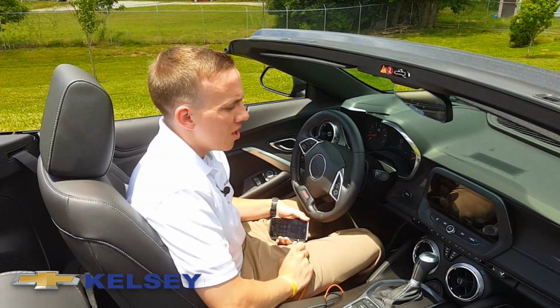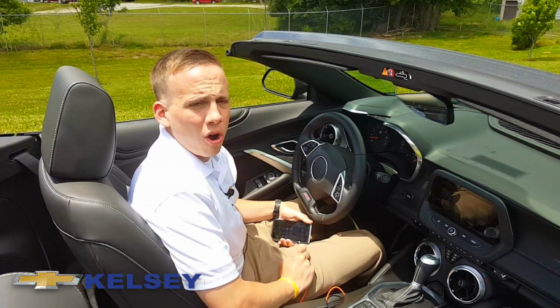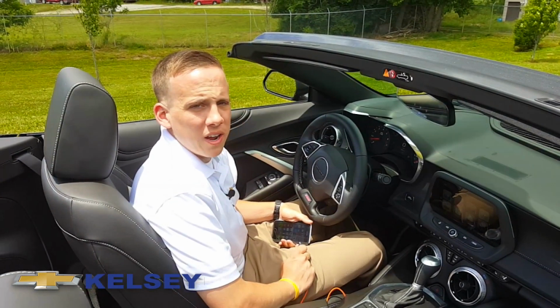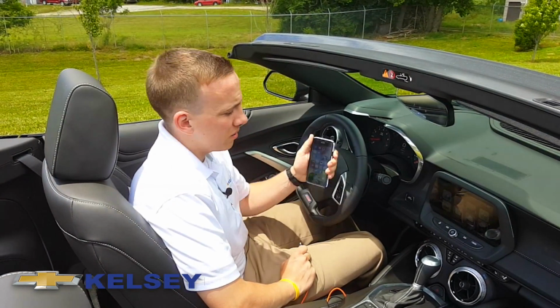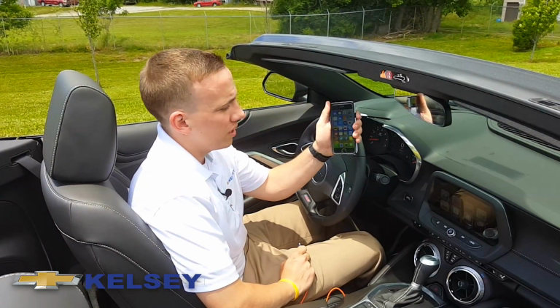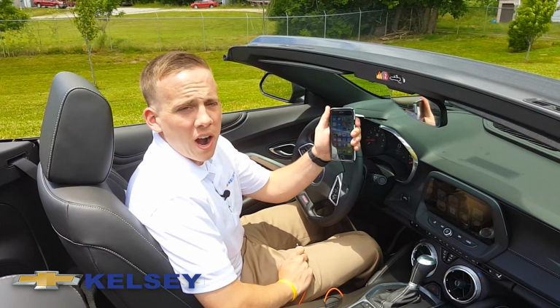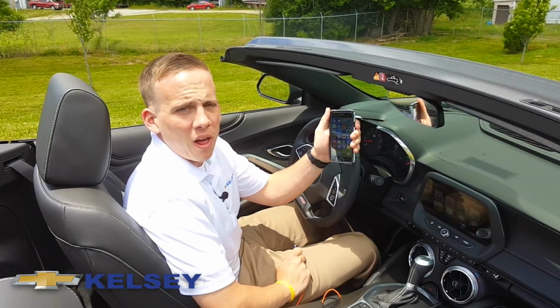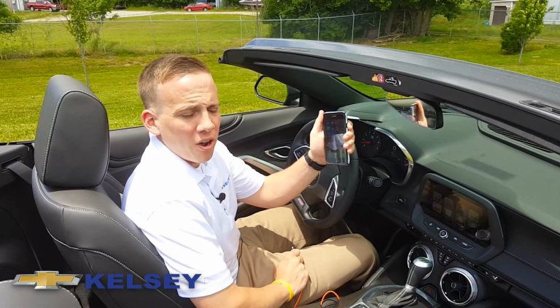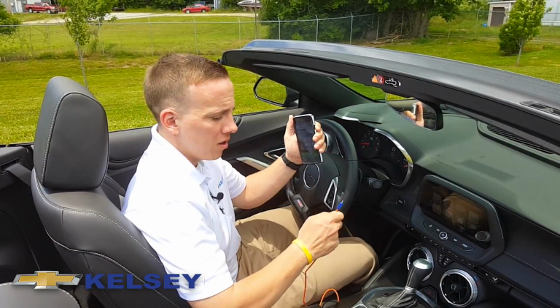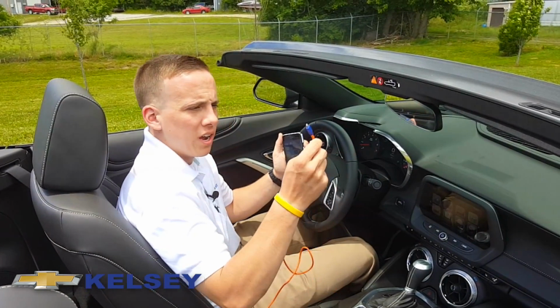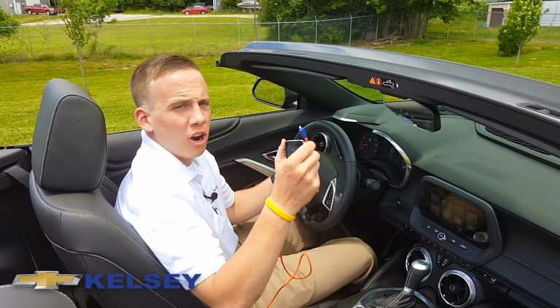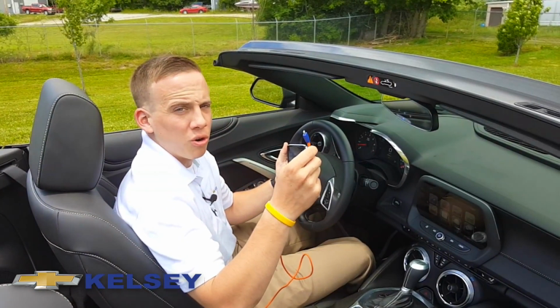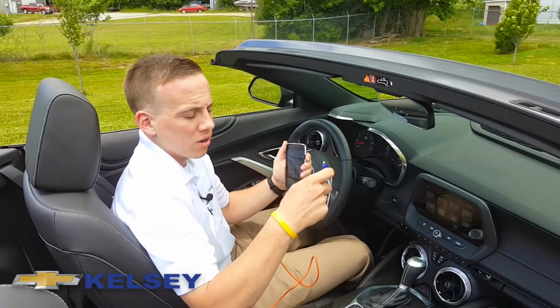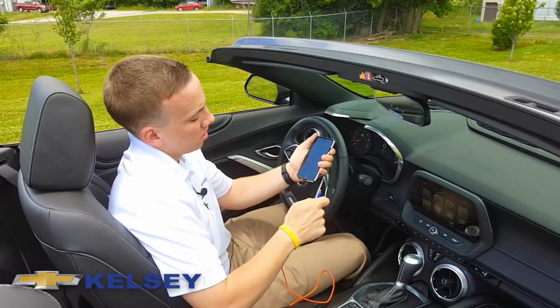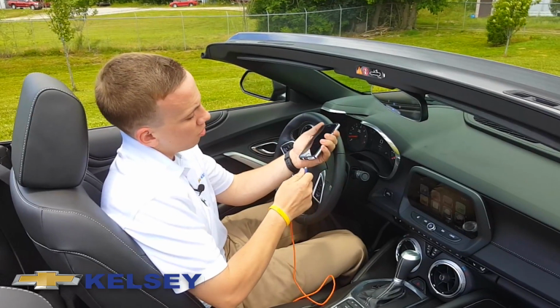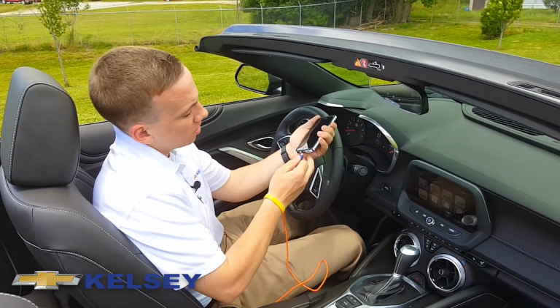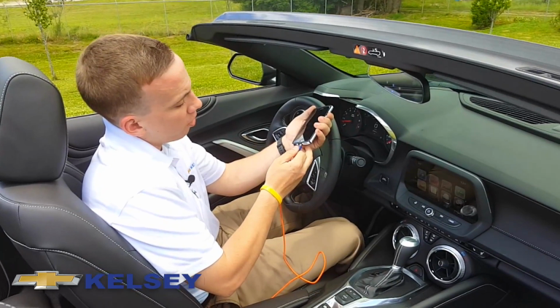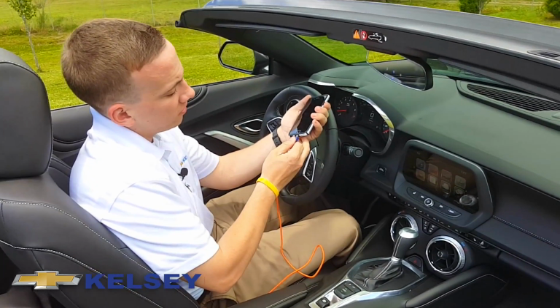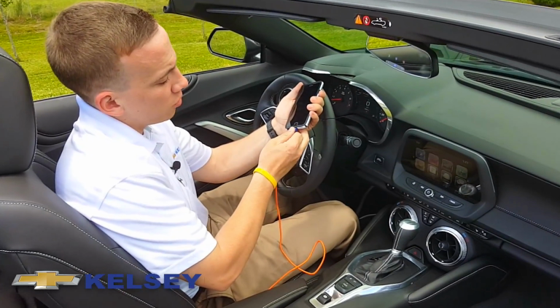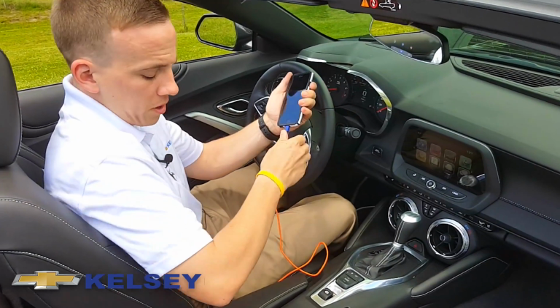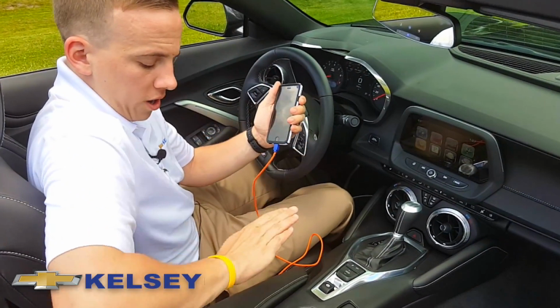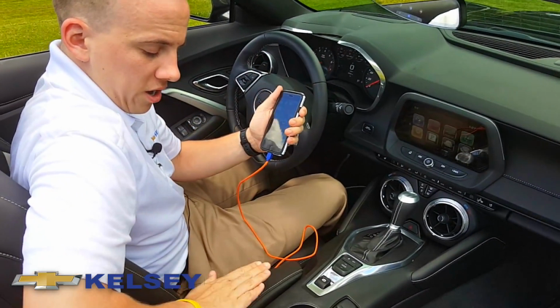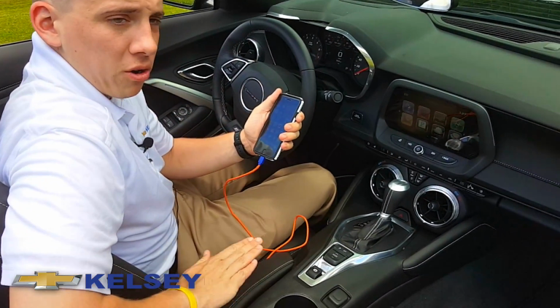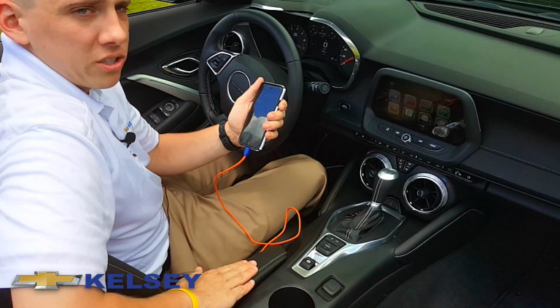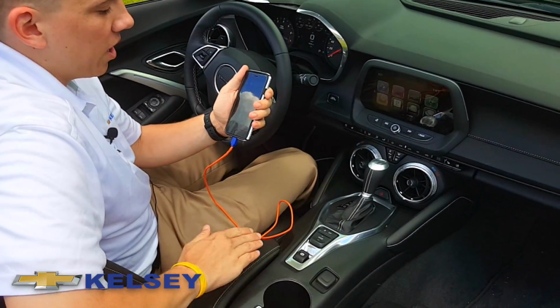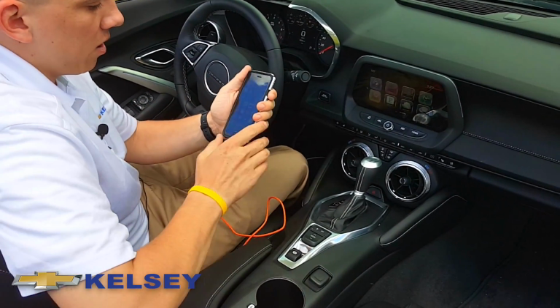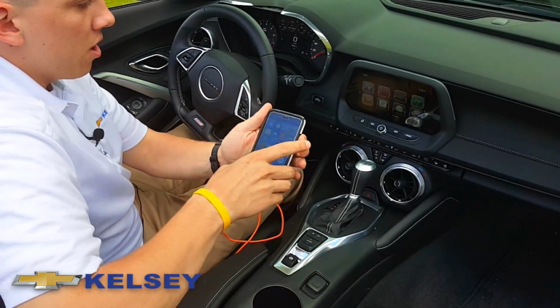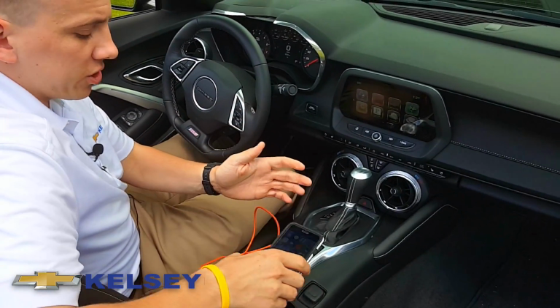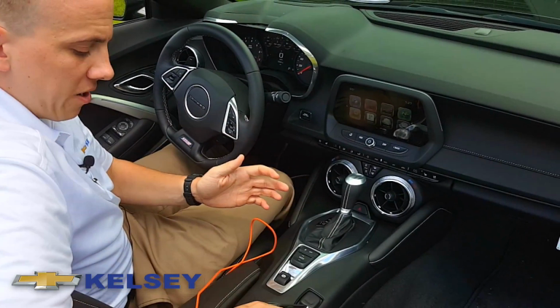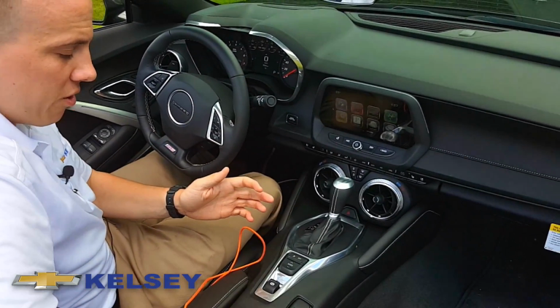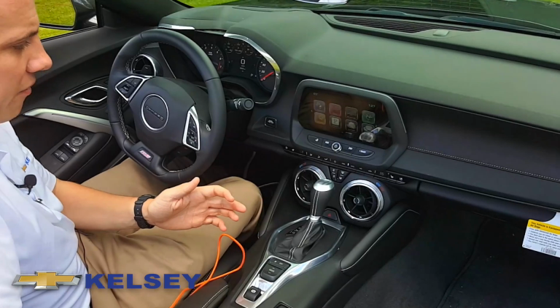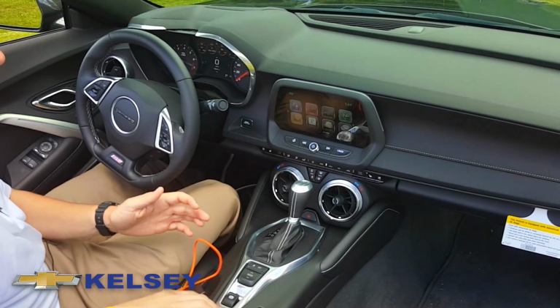All you'll need is your Apple iPhone and a charging cord. You'll plug your phone into the USB port in your middle console here, and you can just set your phone down from there.